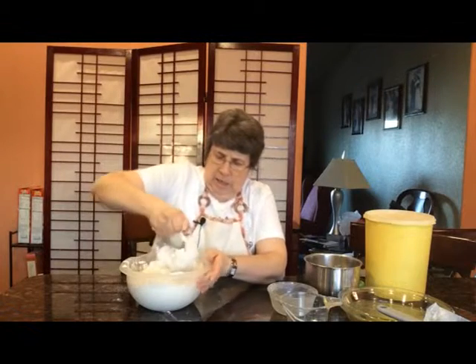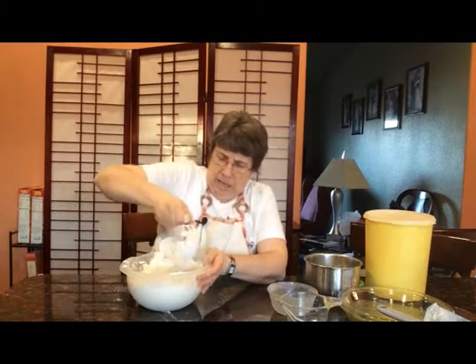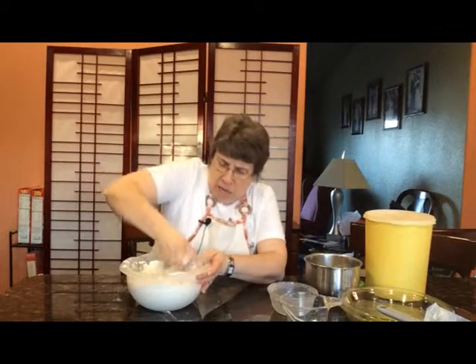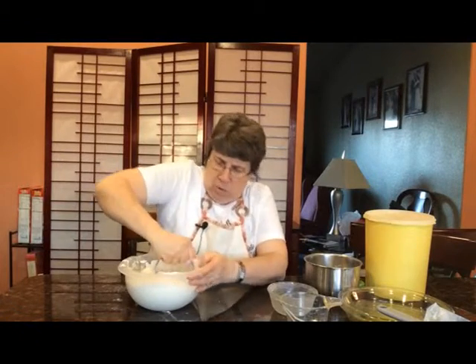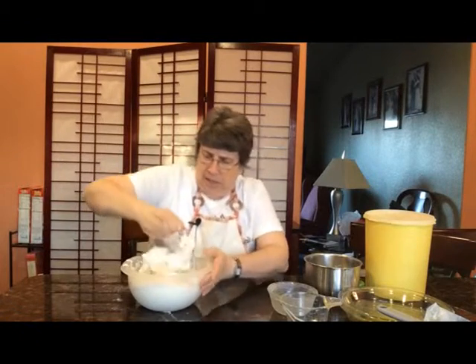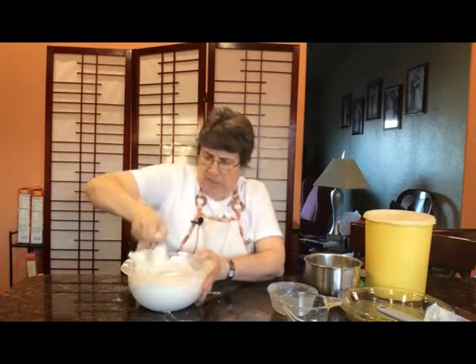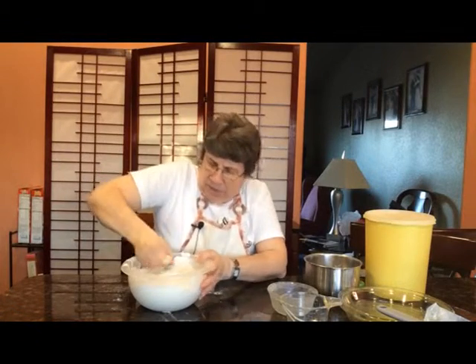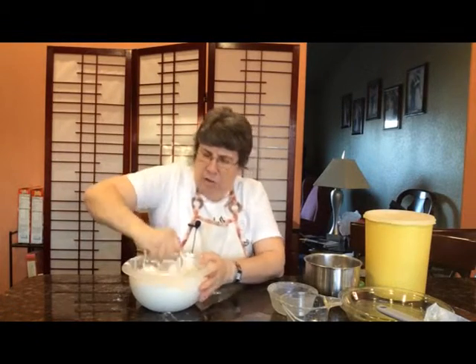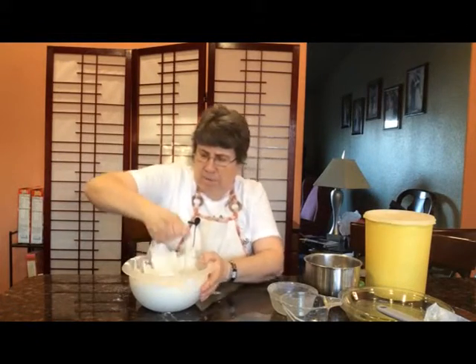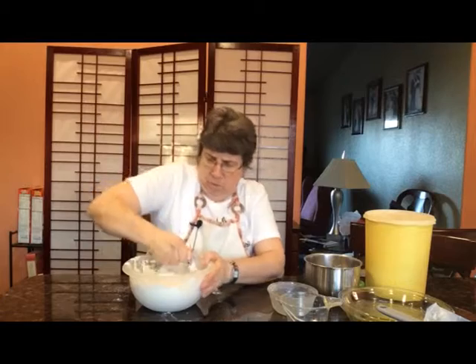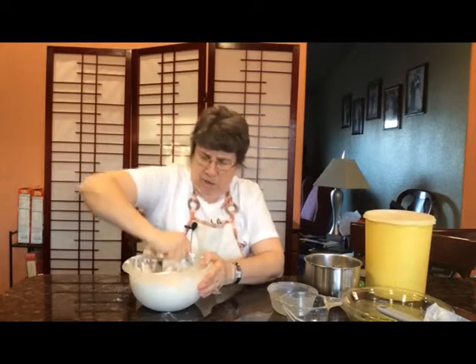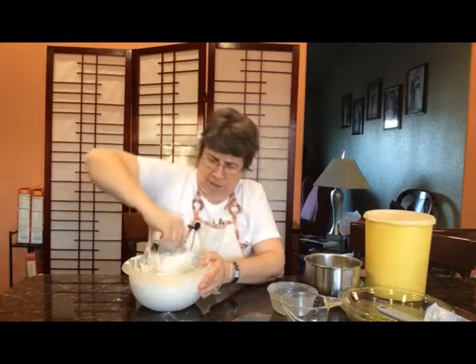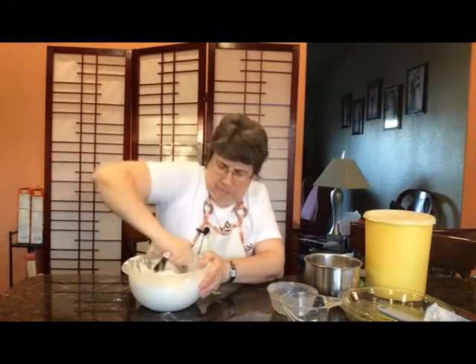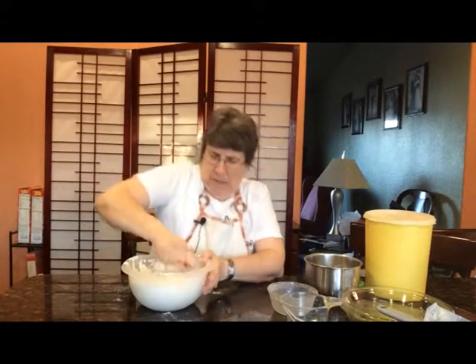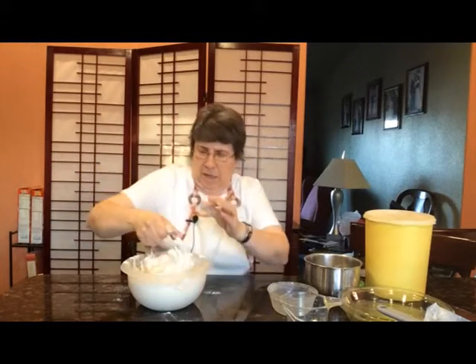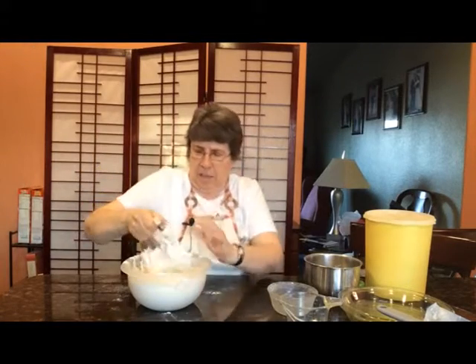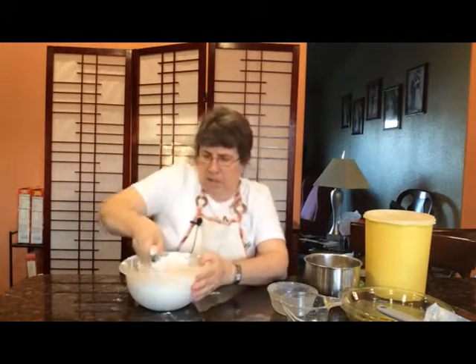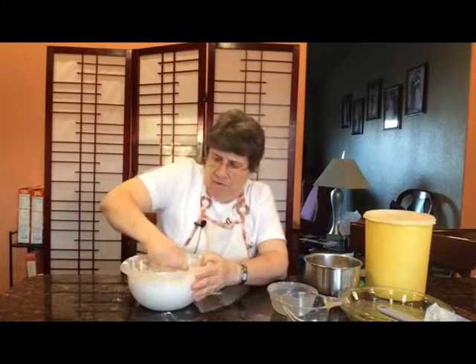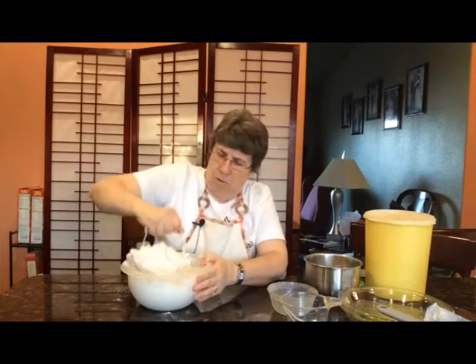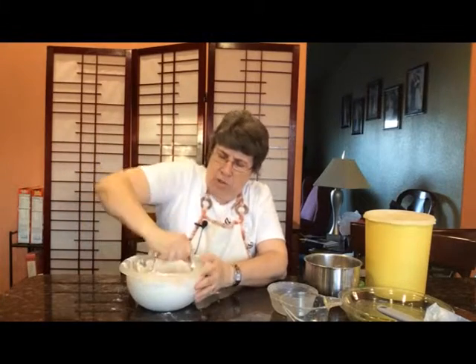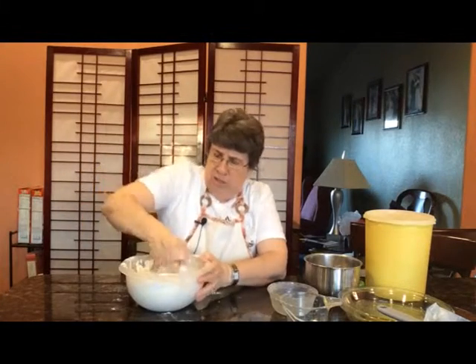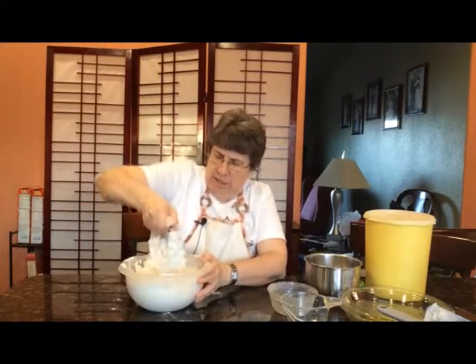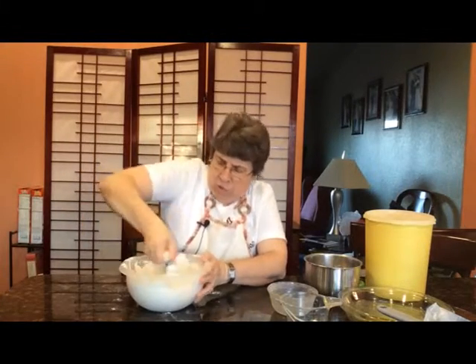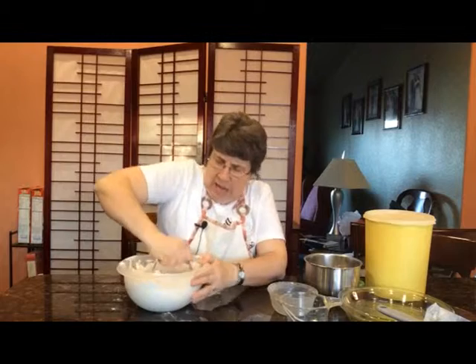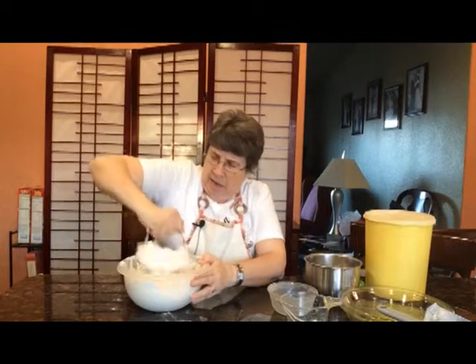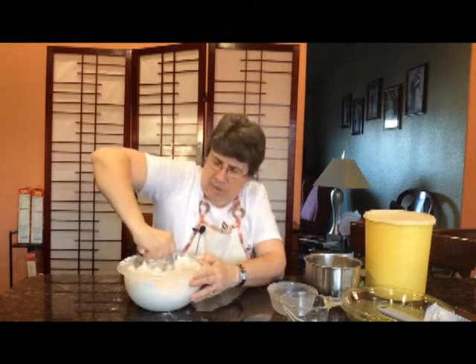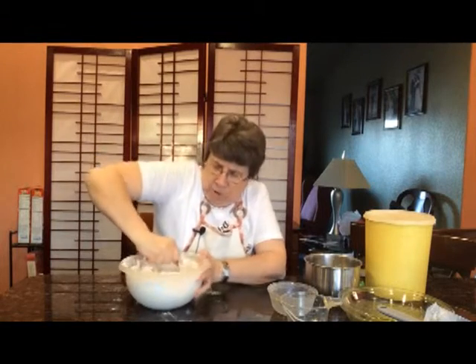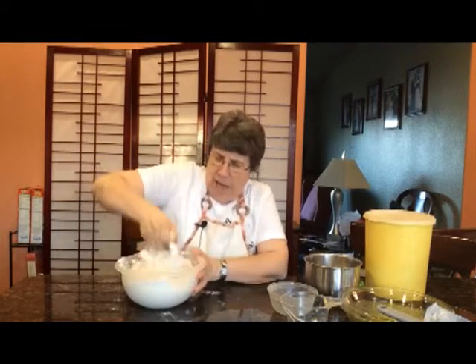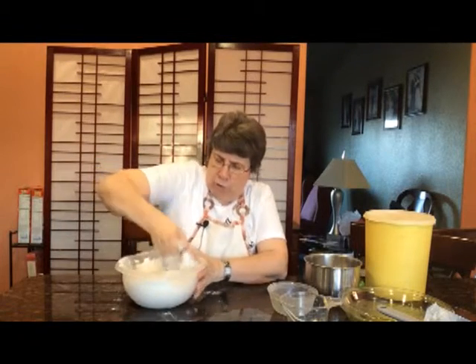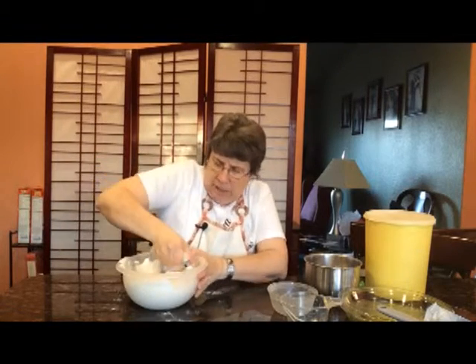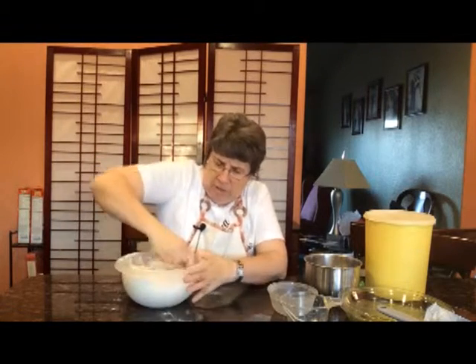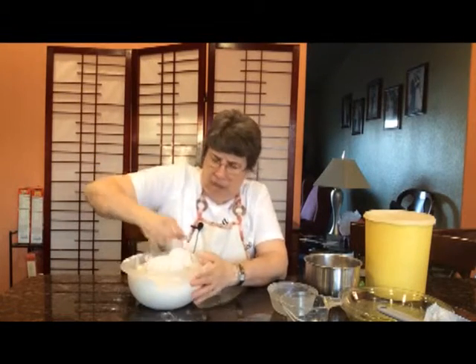In the end we want this to kind of look like a meal. We want it to be like clumps of flour and shortening together, and not any of the really powdery flour.